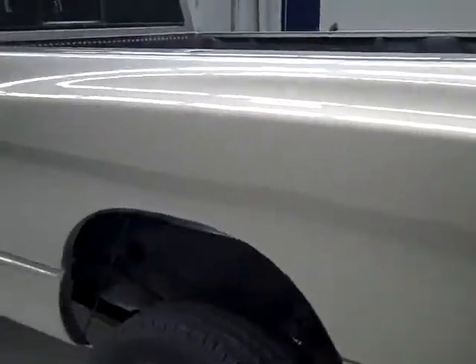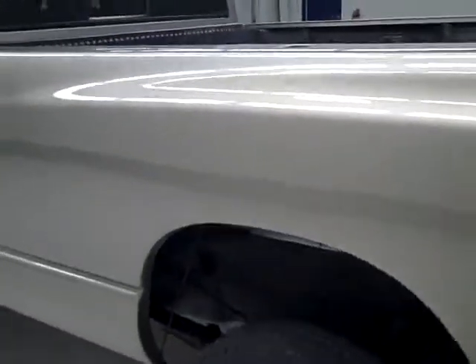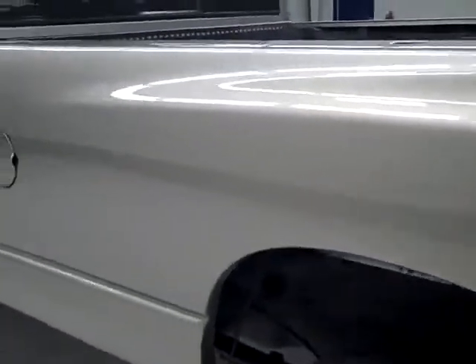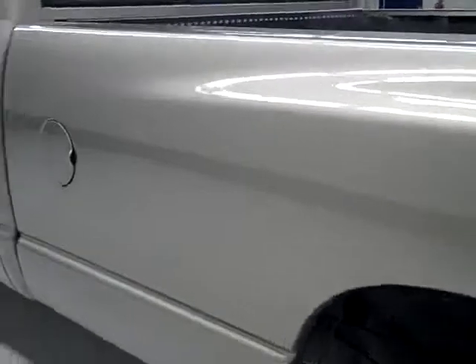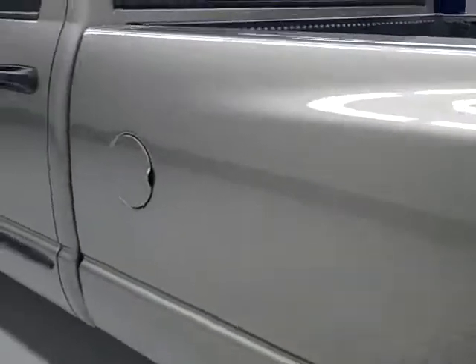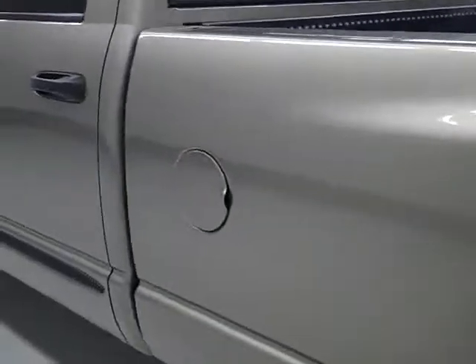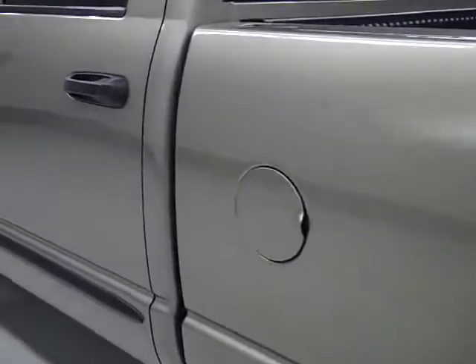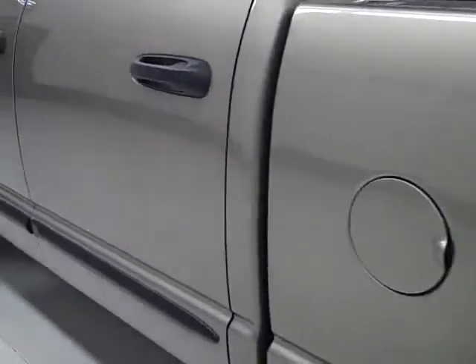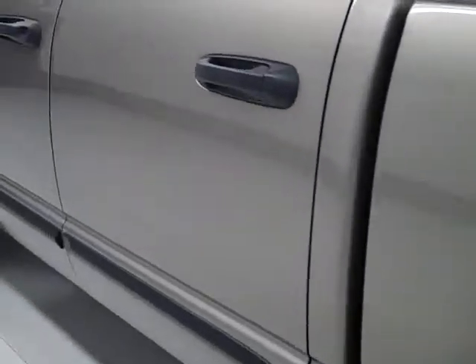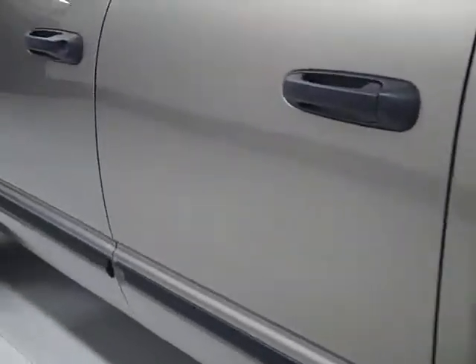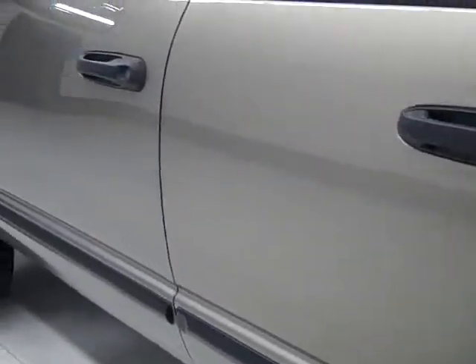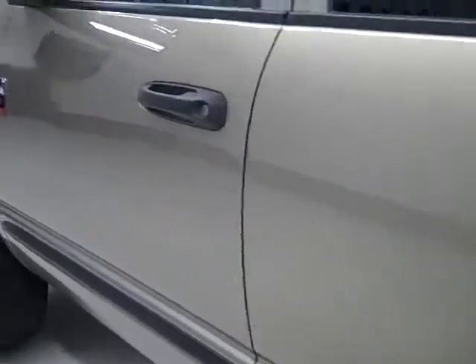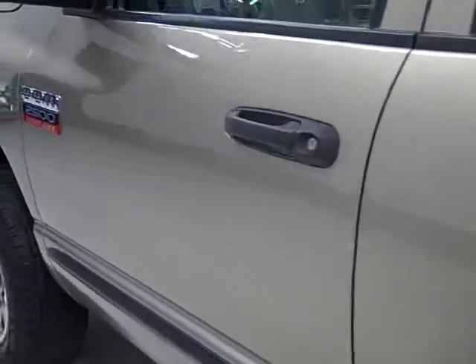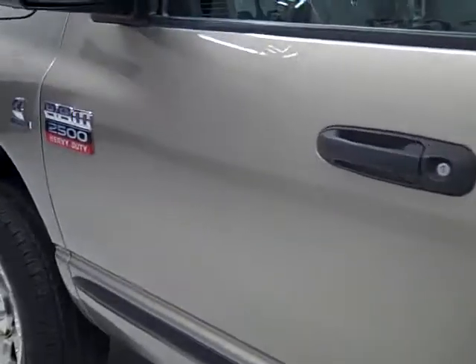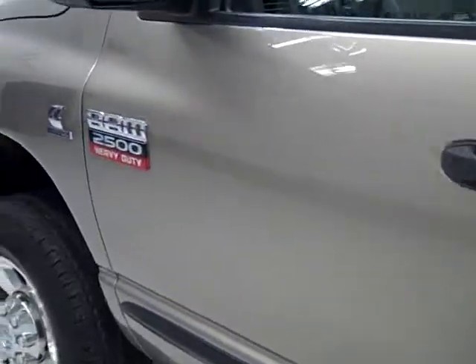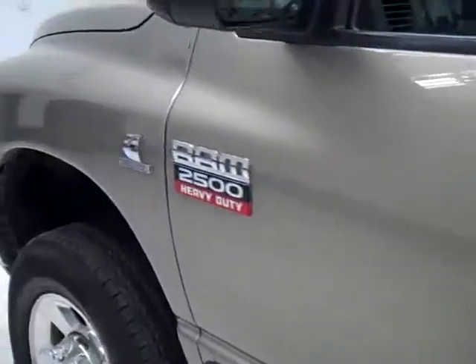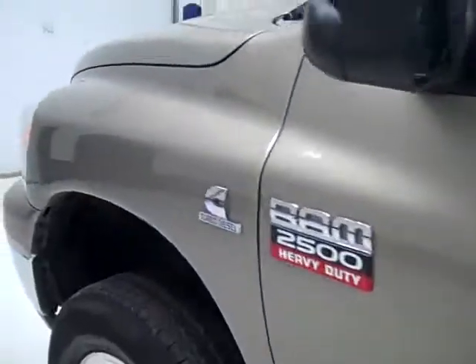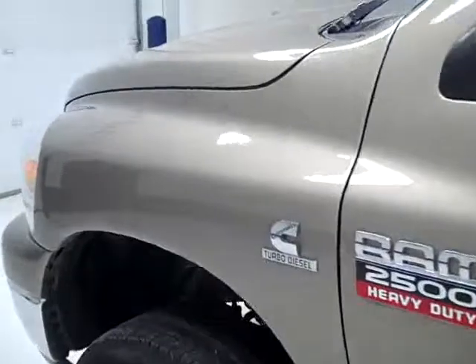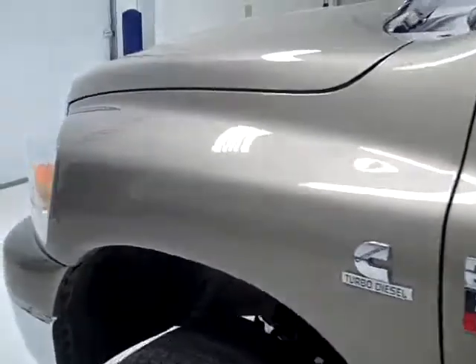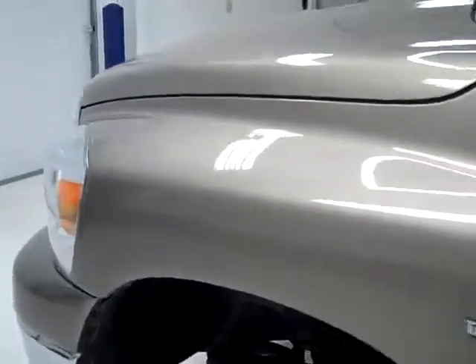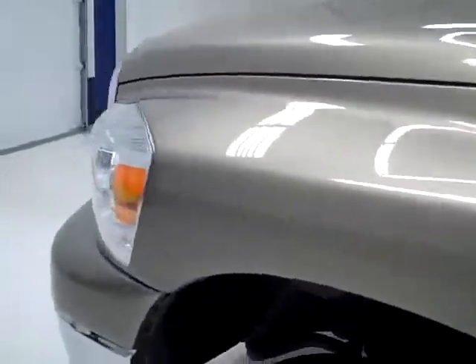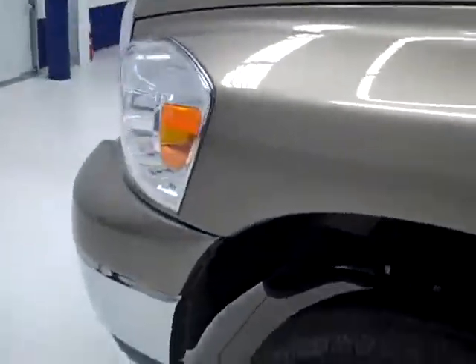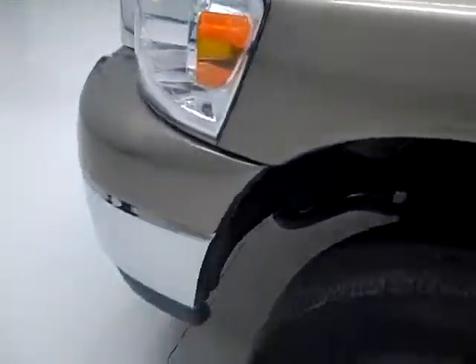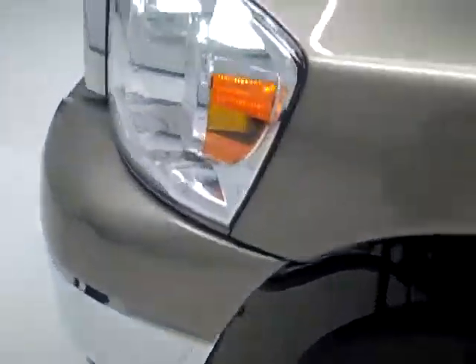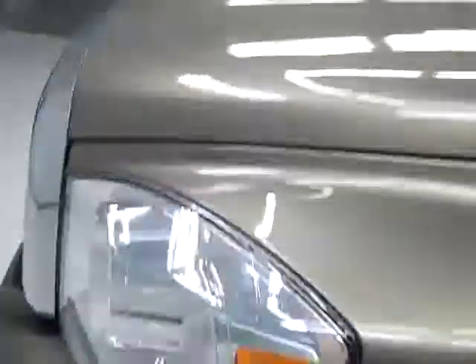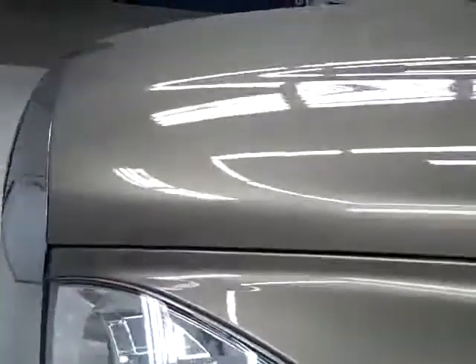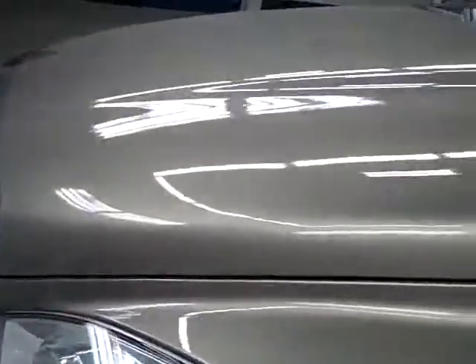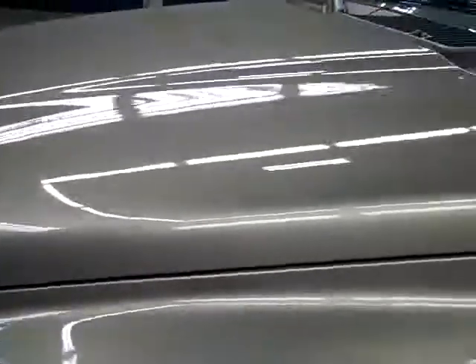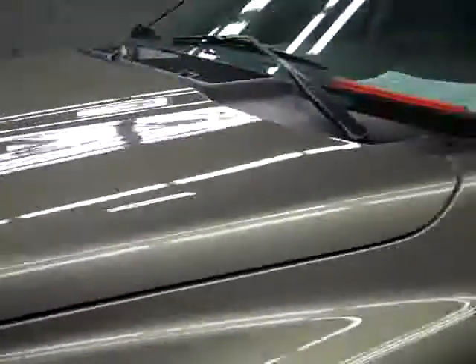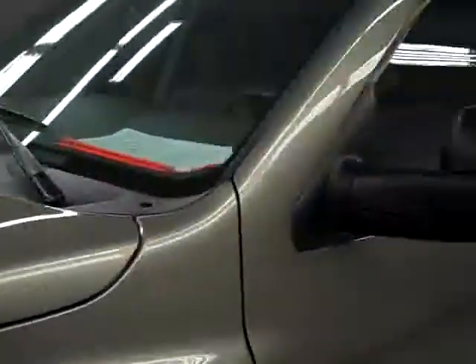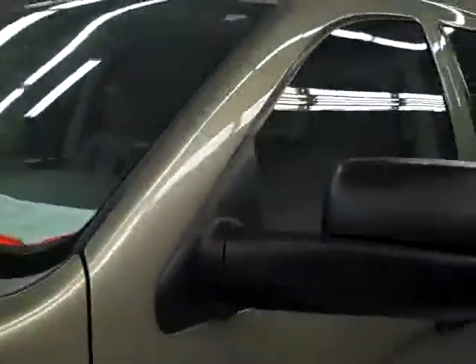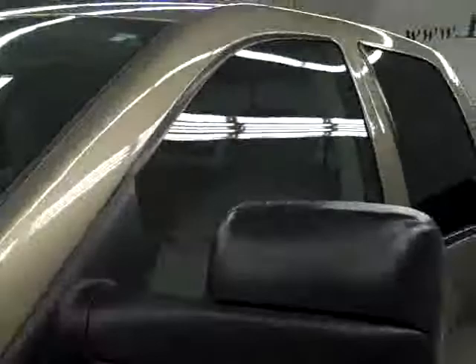Going down this side, again it's very clean shiny paint. Not seeing any dents, dings, or scratches on this side either. The hood is very clean as well.